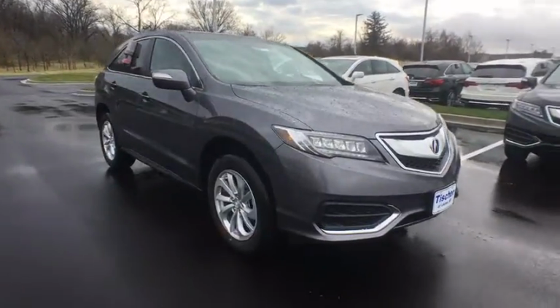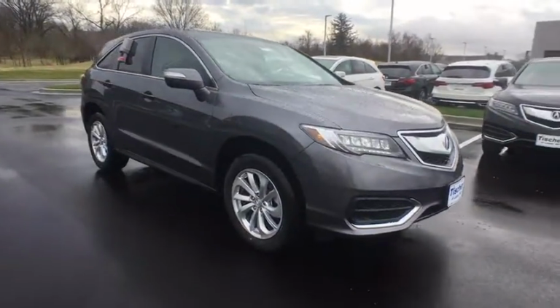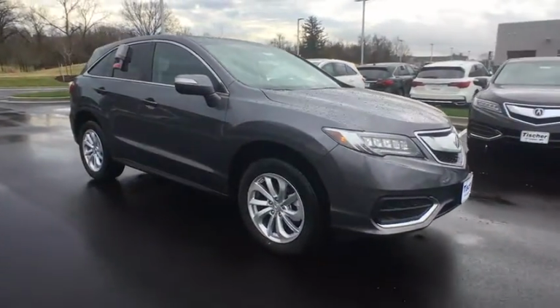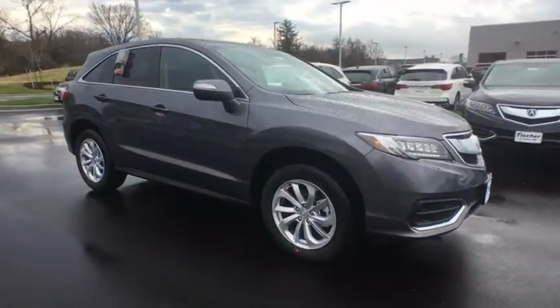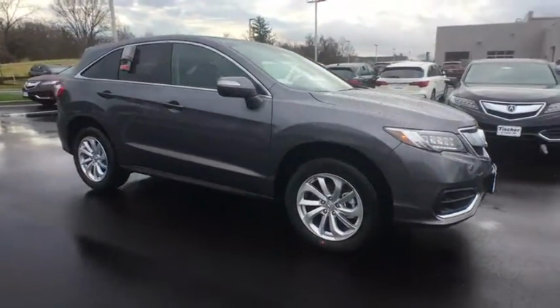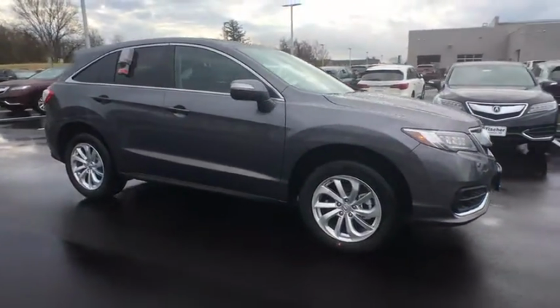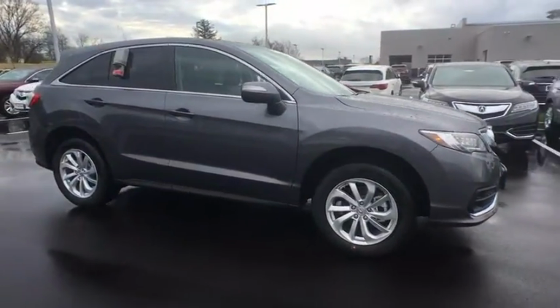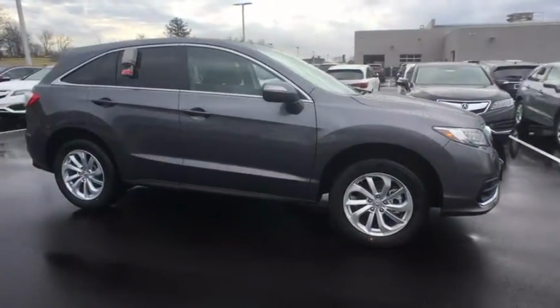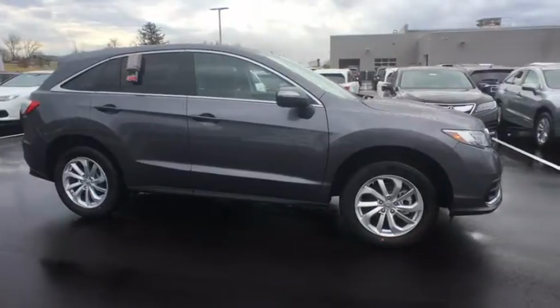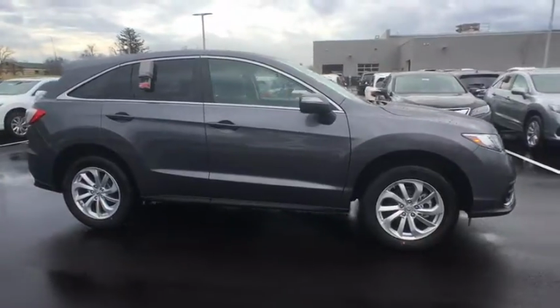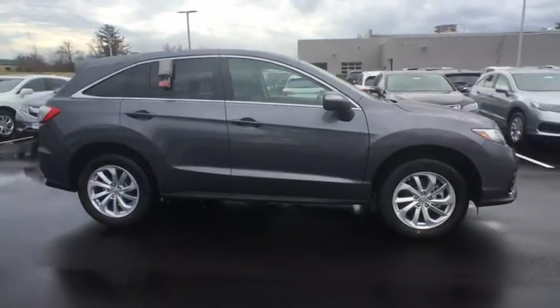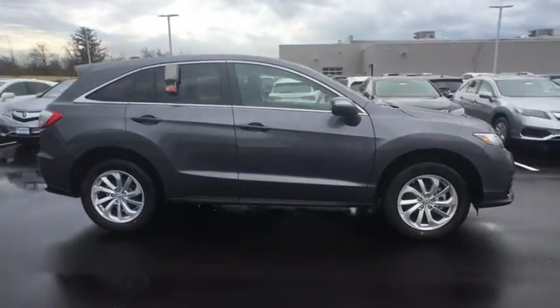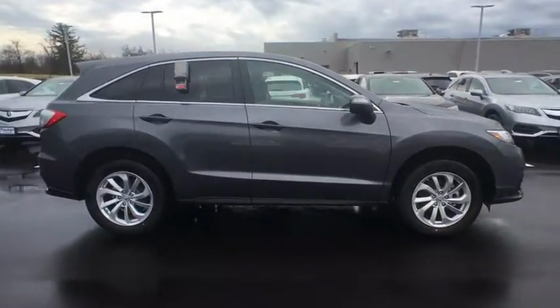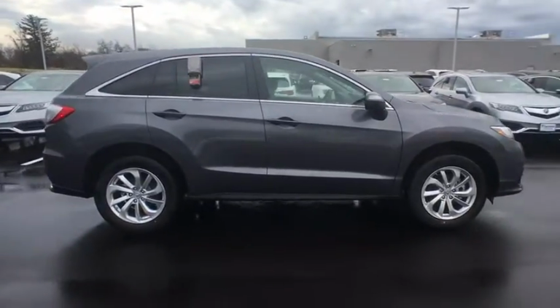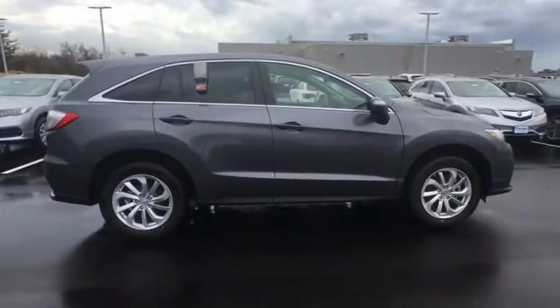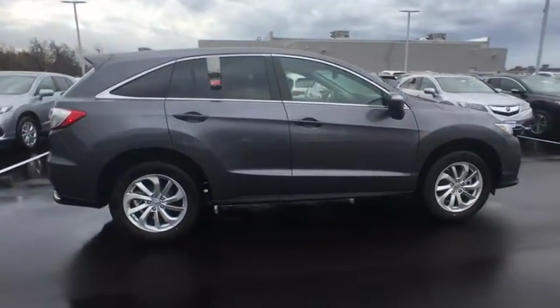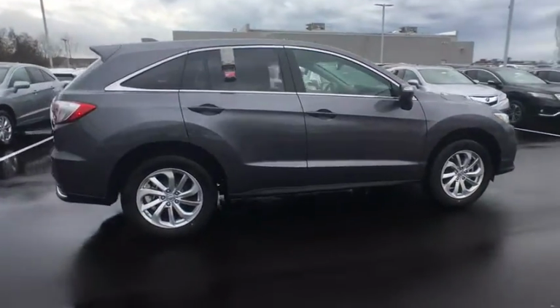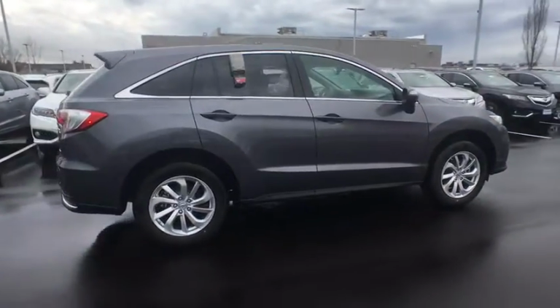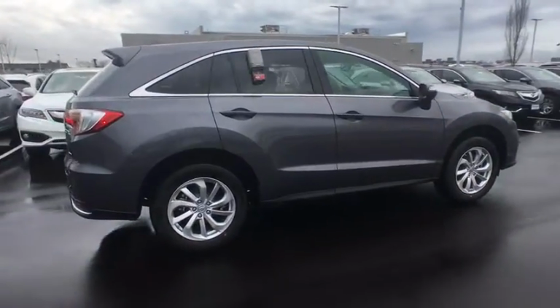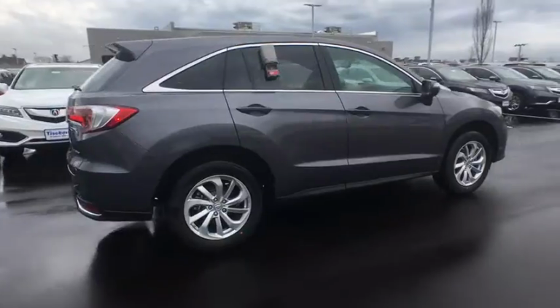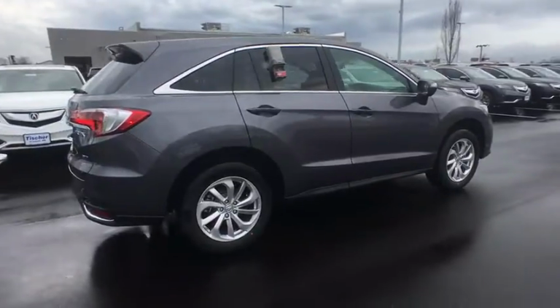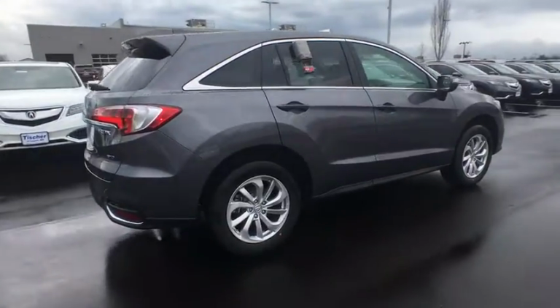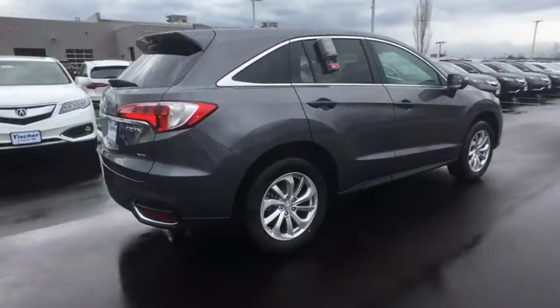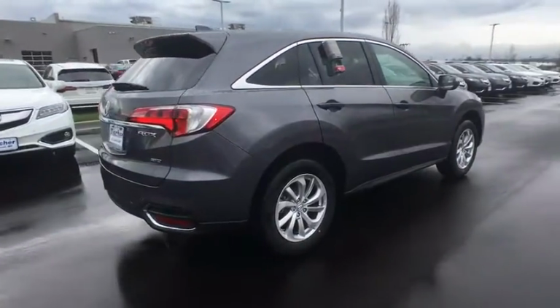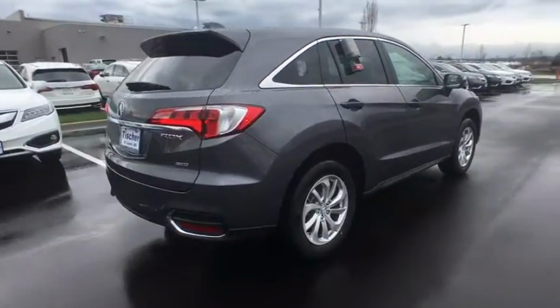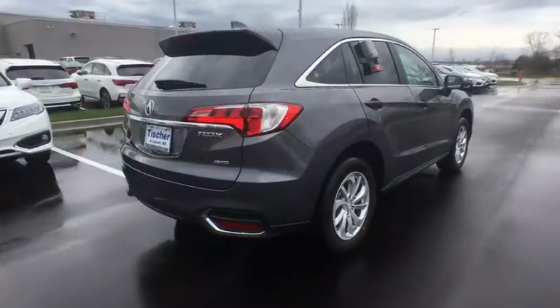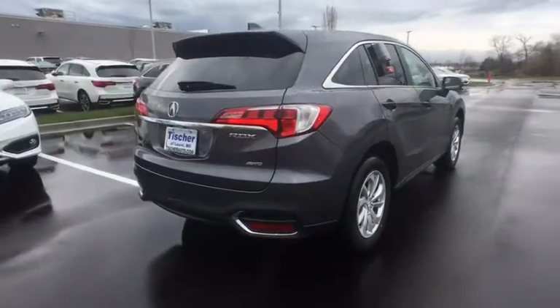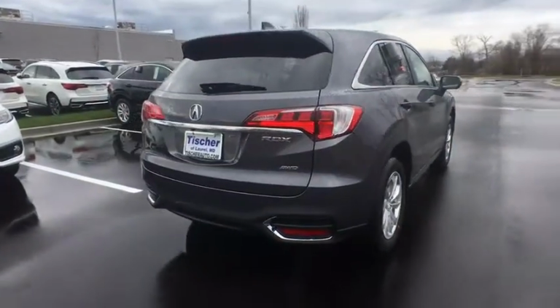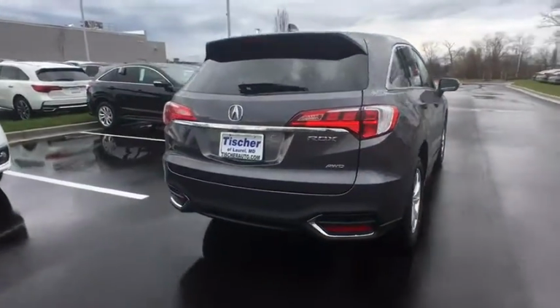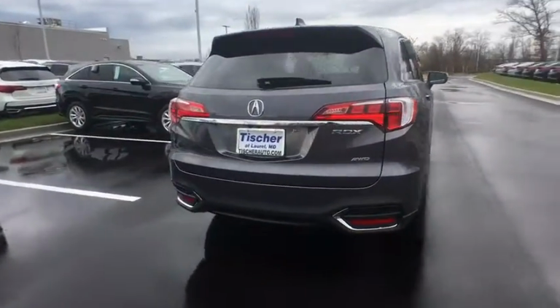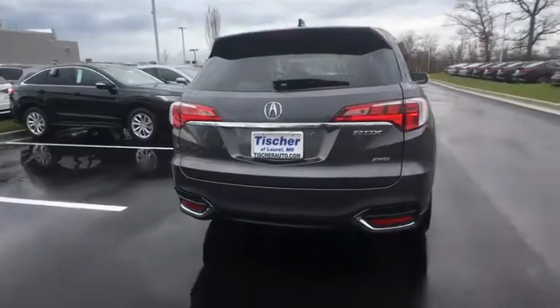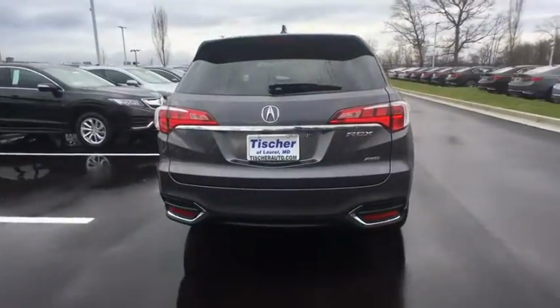Here are some of this vehicle's great options: traction control, keyless entry, navigation system, steering wheel audio controls, power liftgate, all-wheel drive, anti-lock braking system, power passenger seat, stability control, and backup camera.